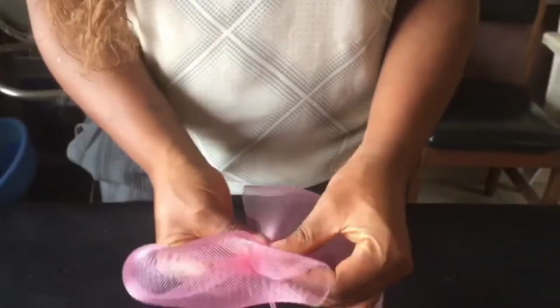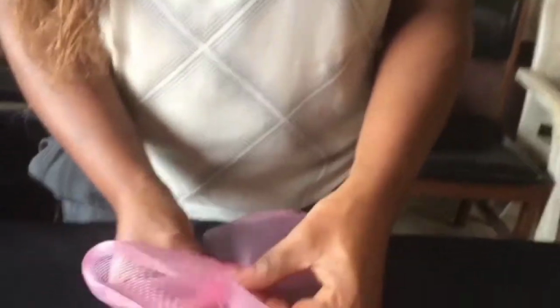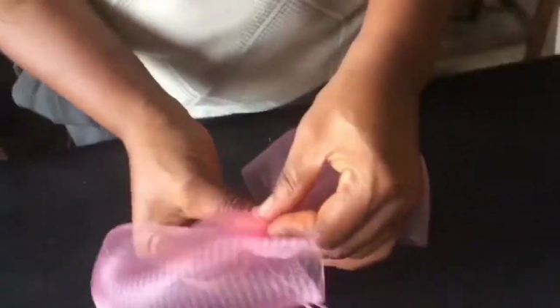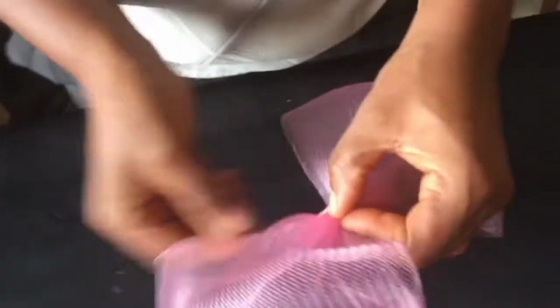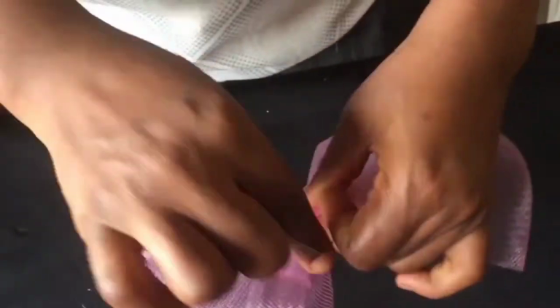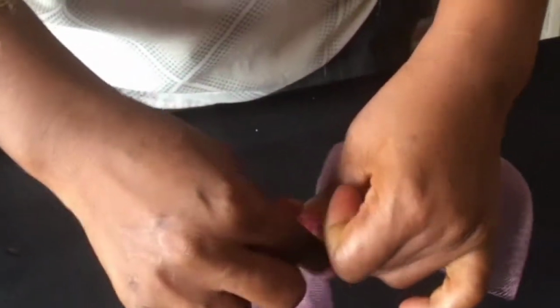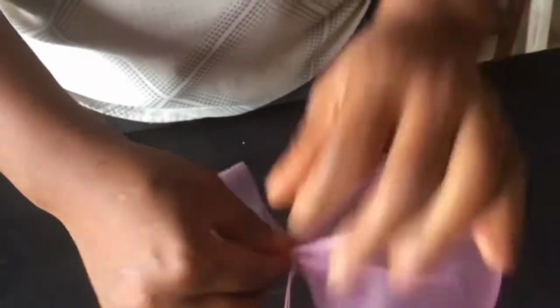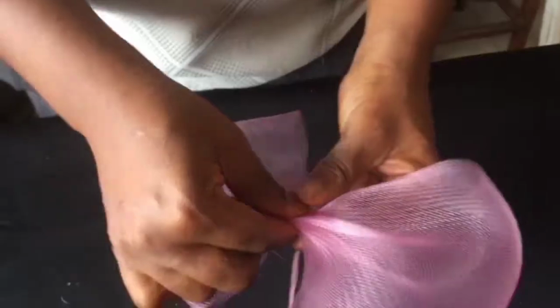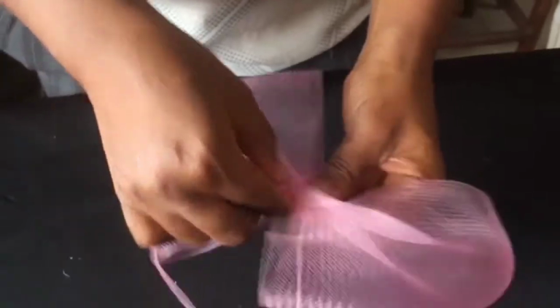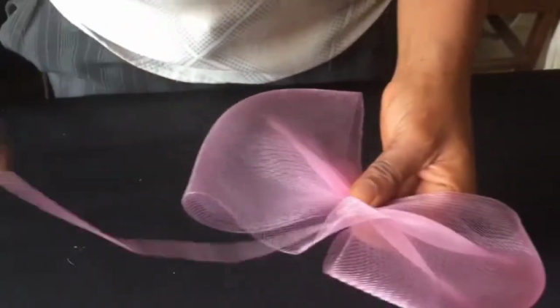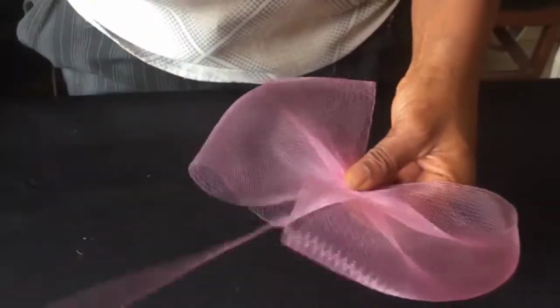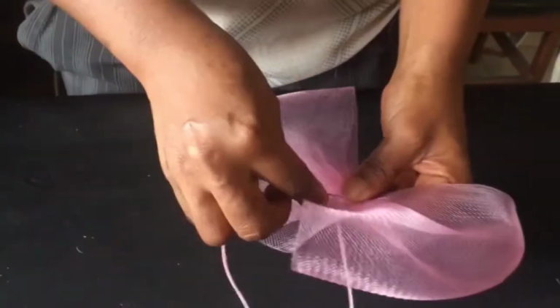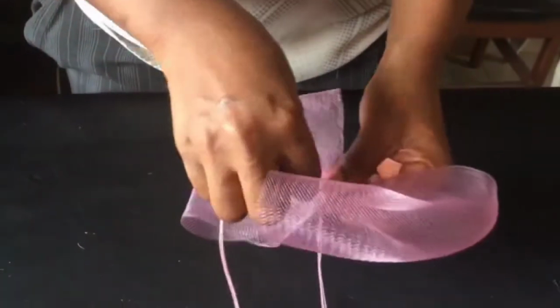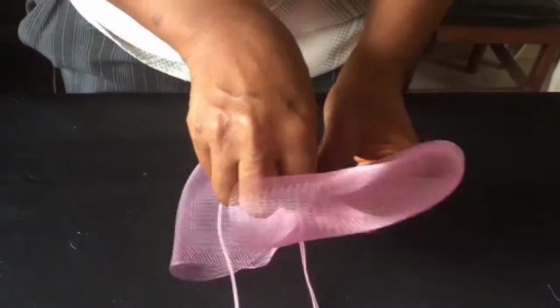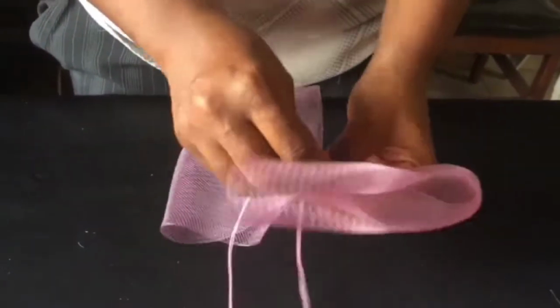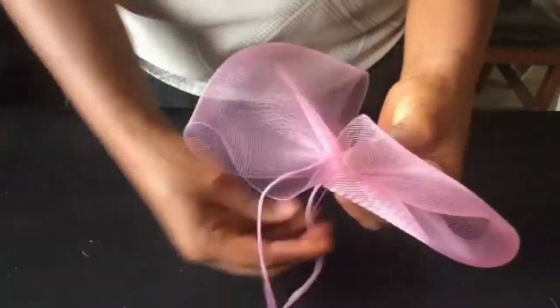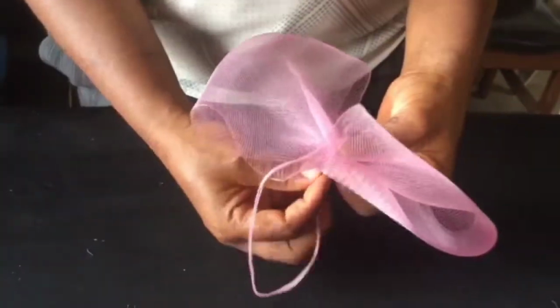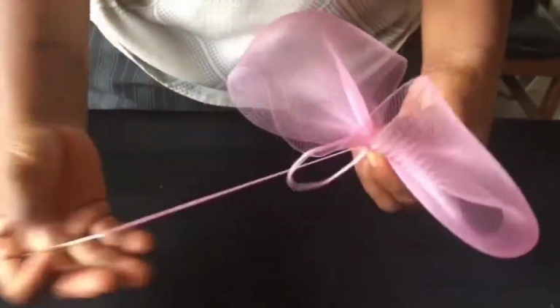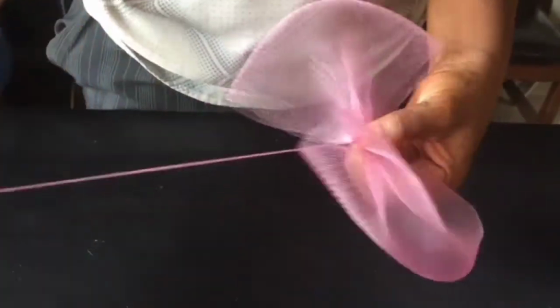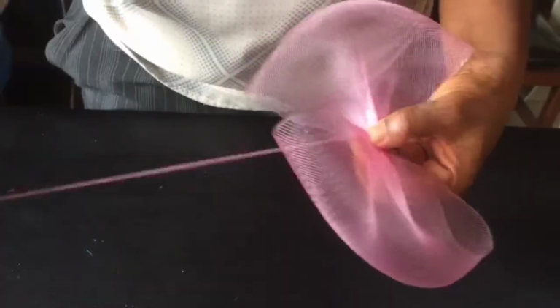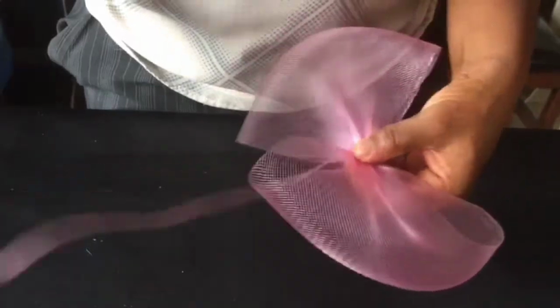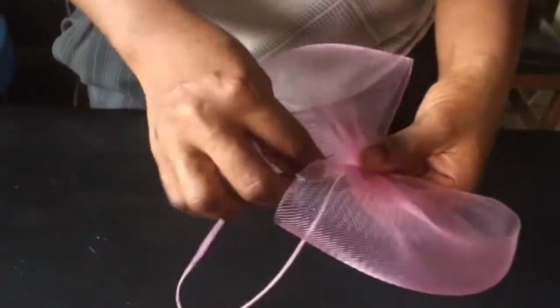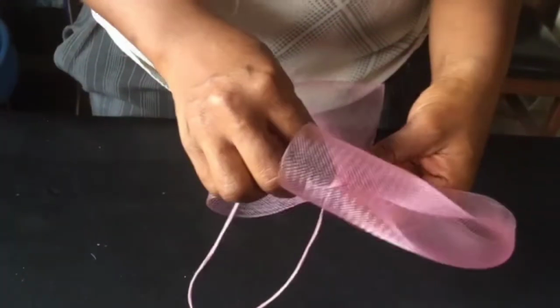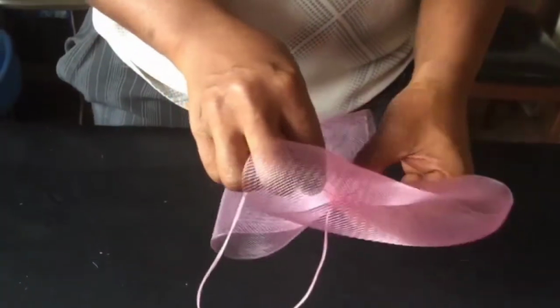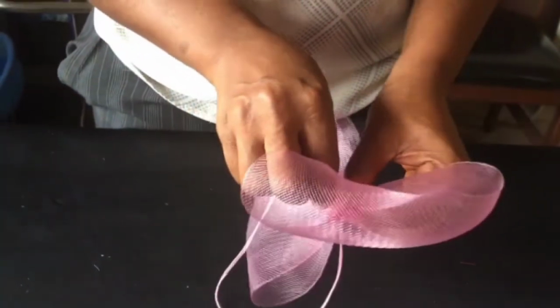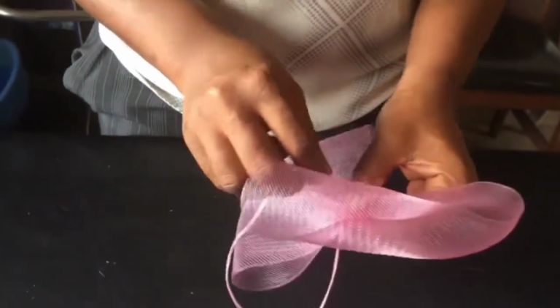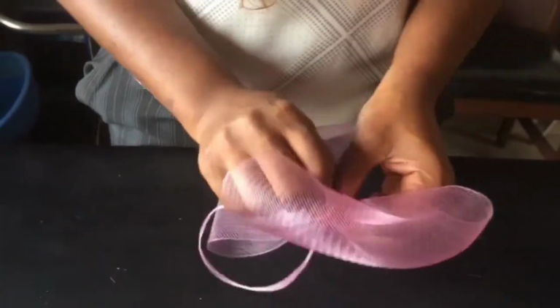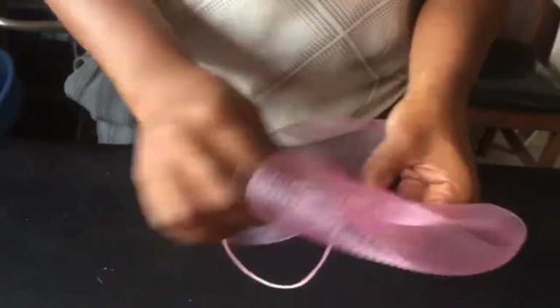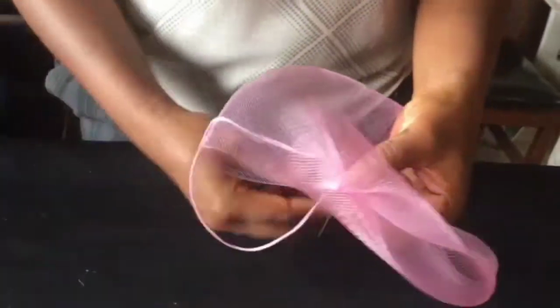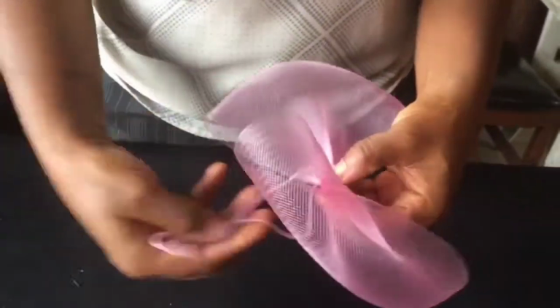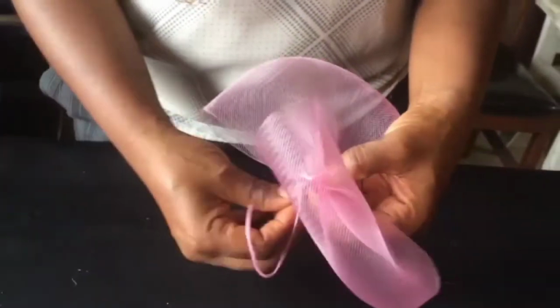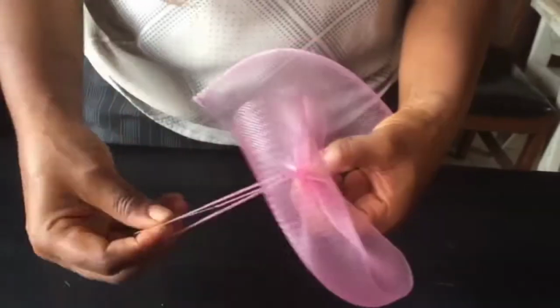Then you do the same to the other side. Can you see what I'm doing? Take your thread in, and it pushes it in like that.